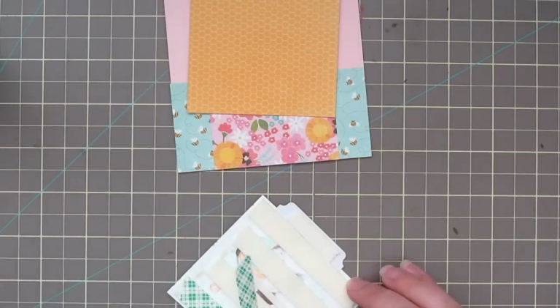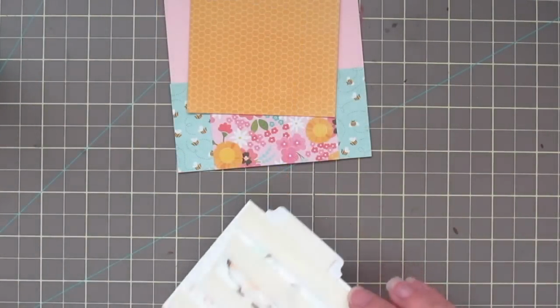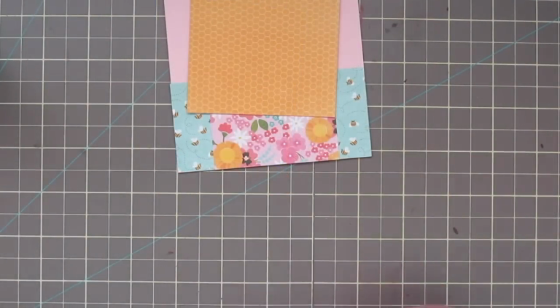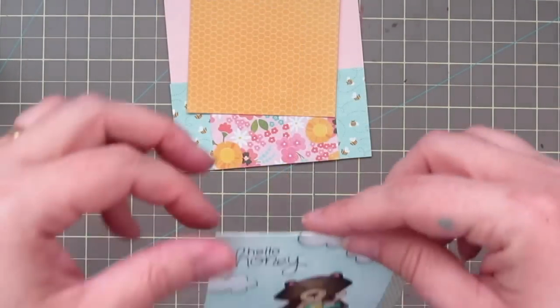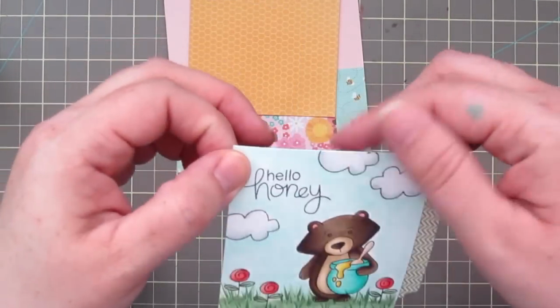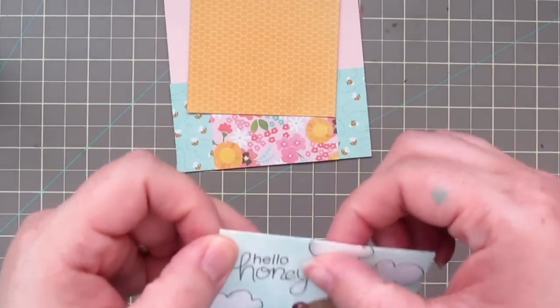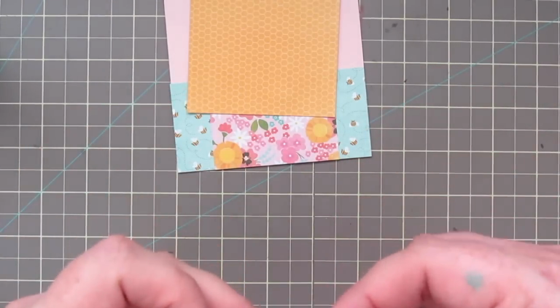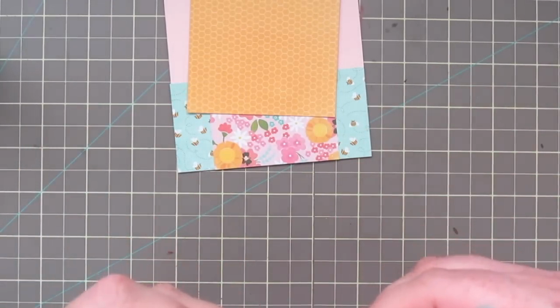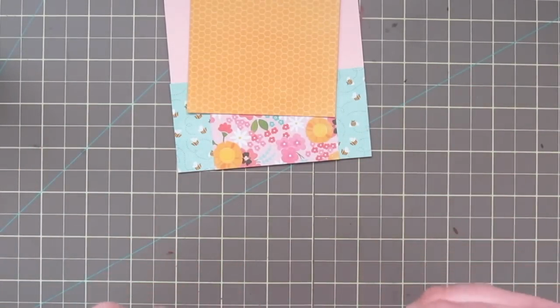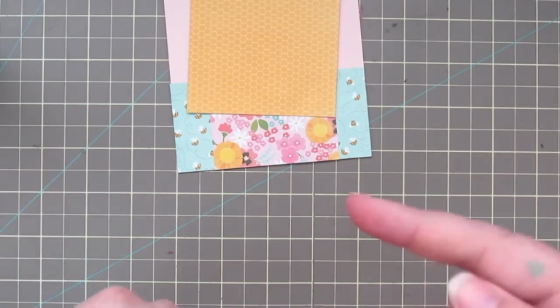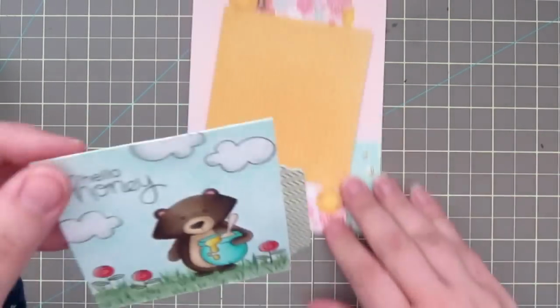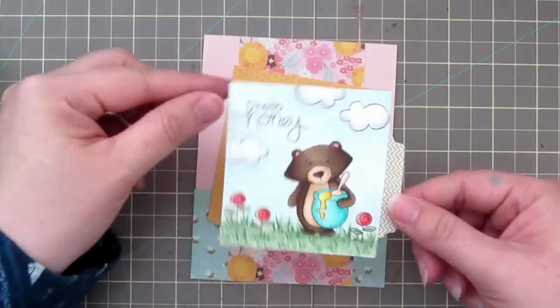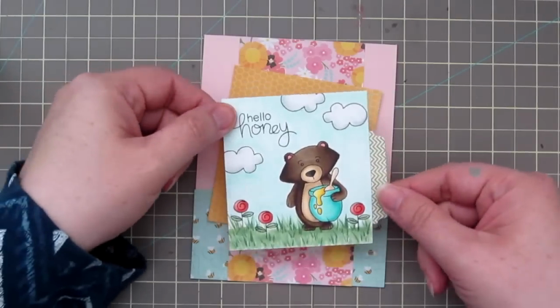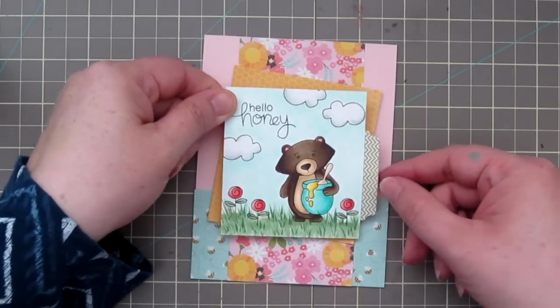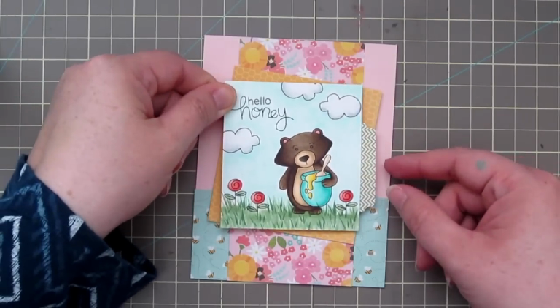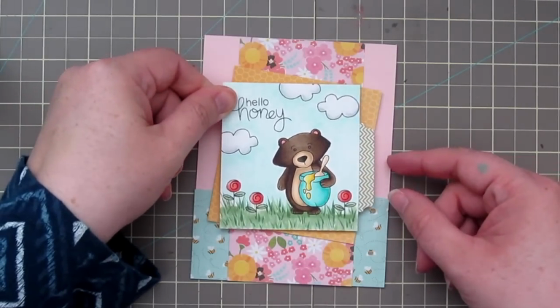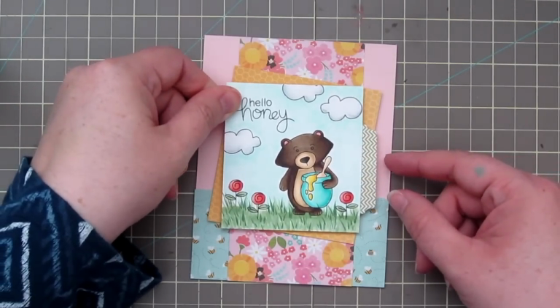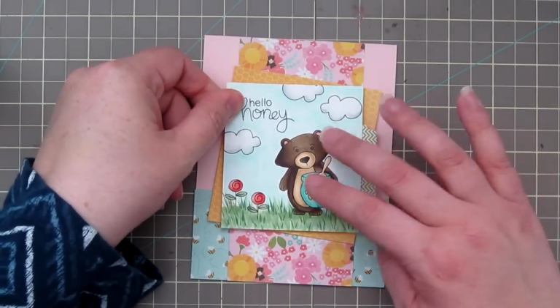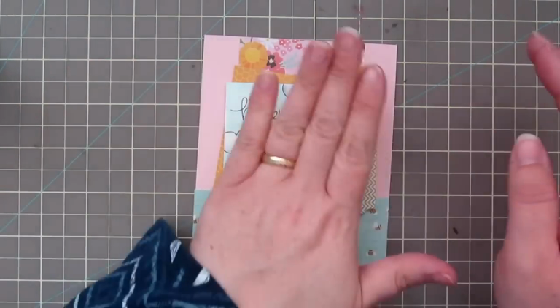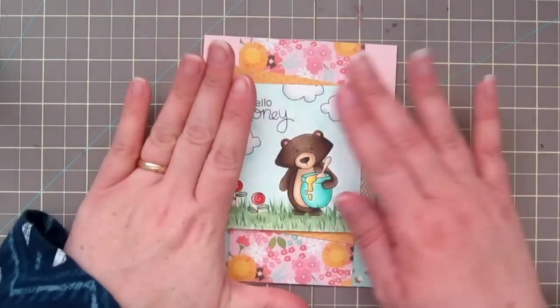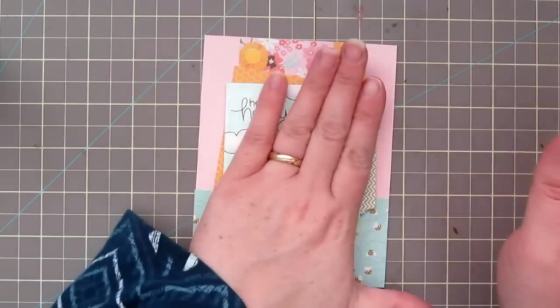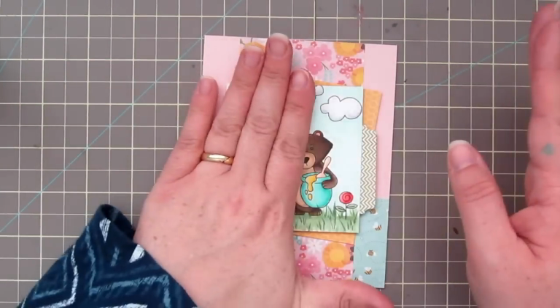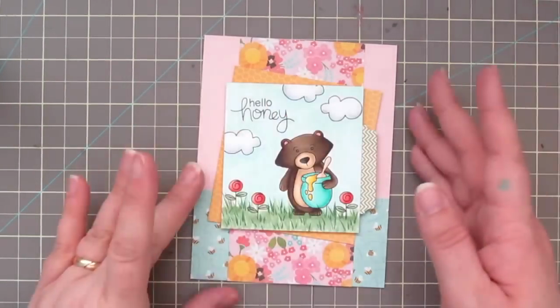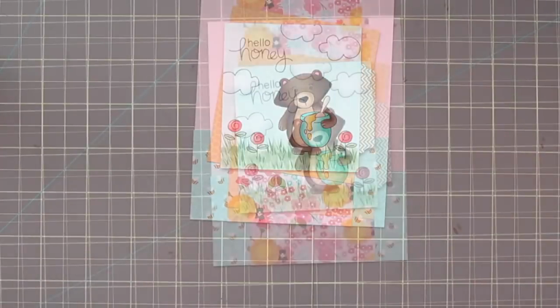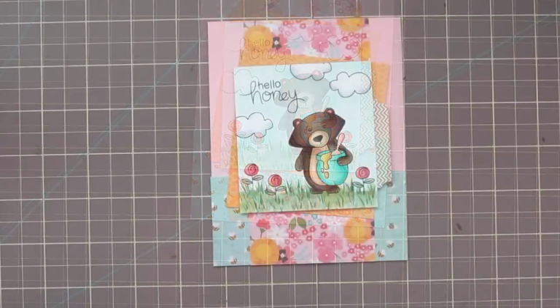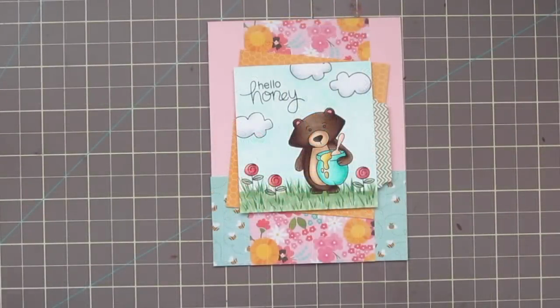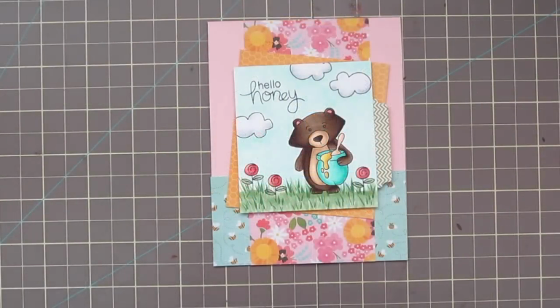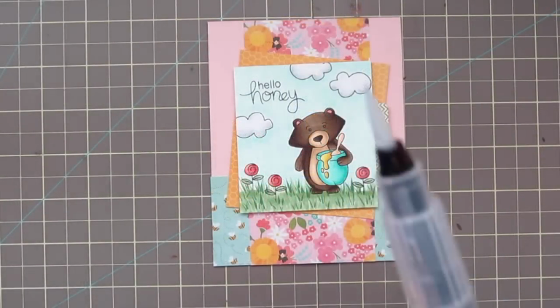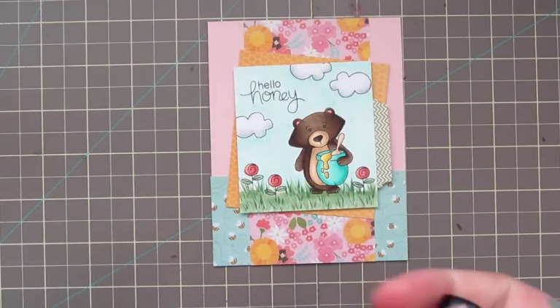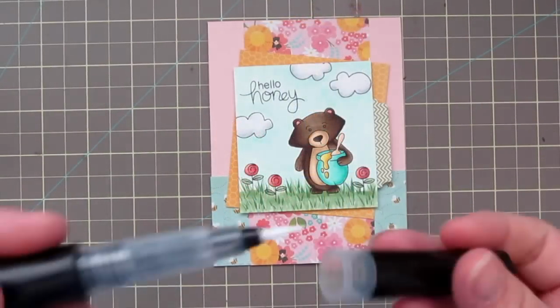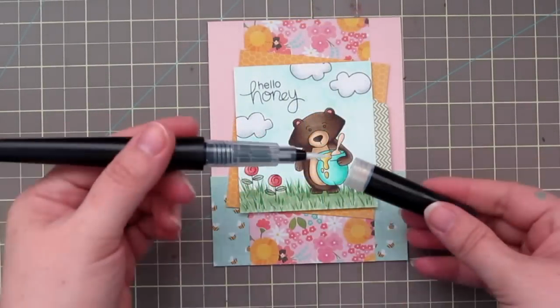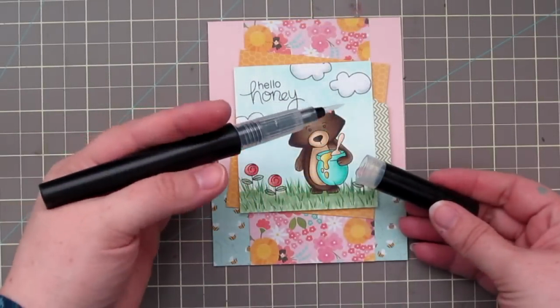The focal panel measures 3 inches by 3¼ inches, so it's just slightly smaller than the yellow piece. That's so it will frame up the focal panel very nicely with a little bit sticking out the edges.